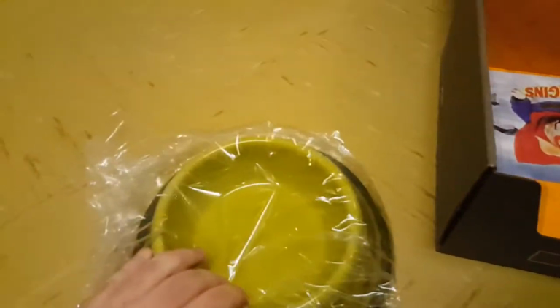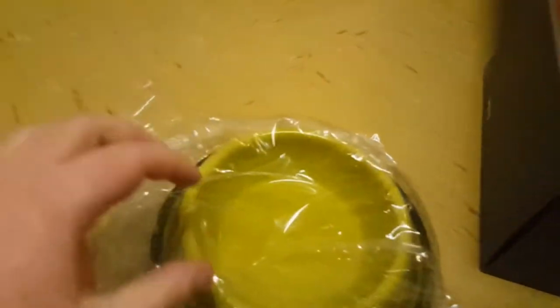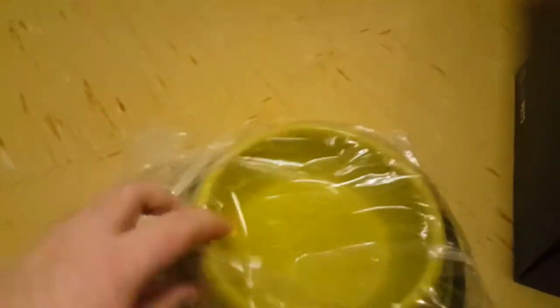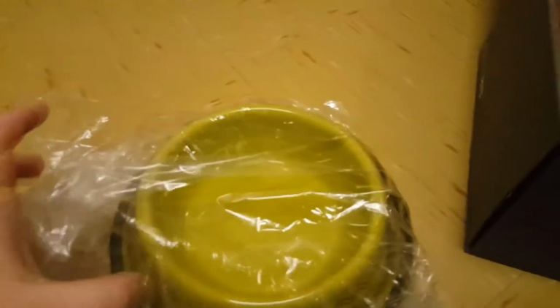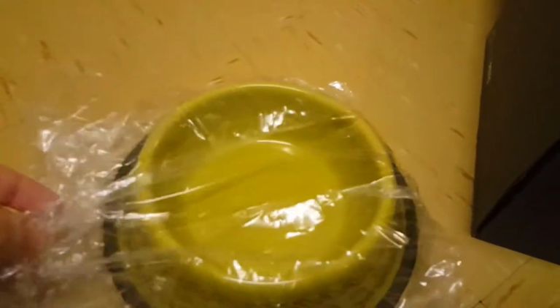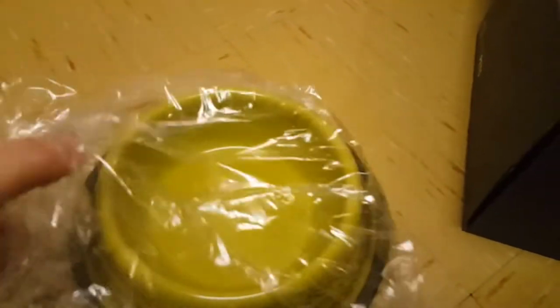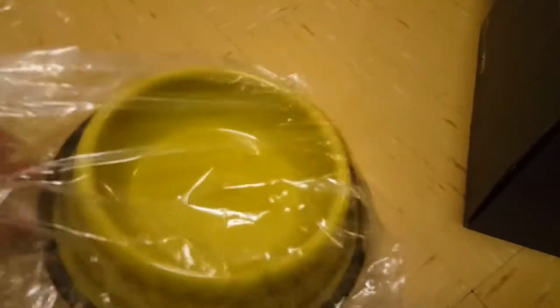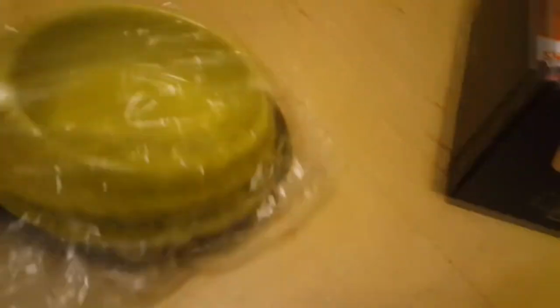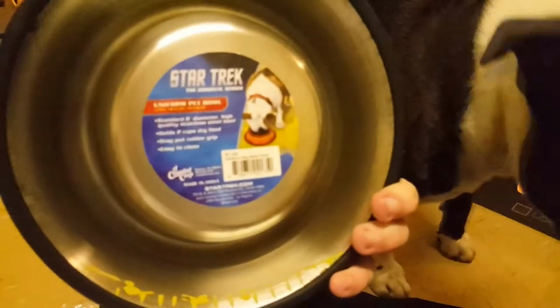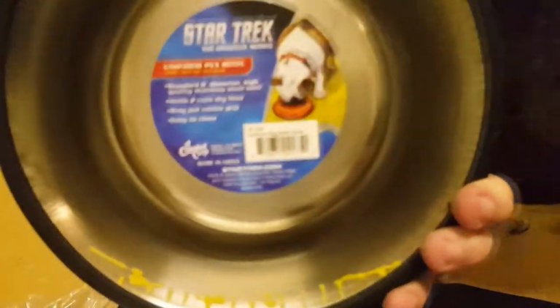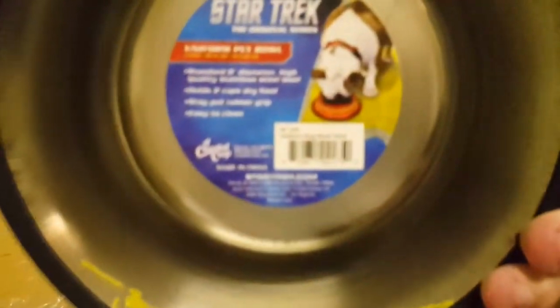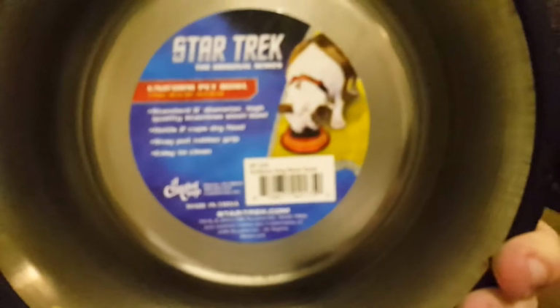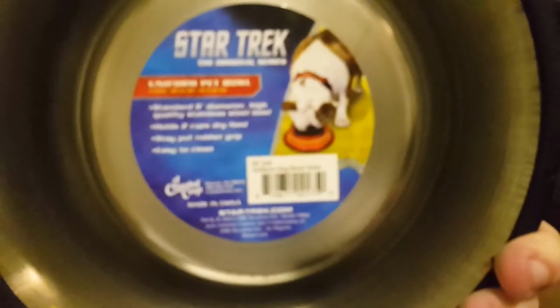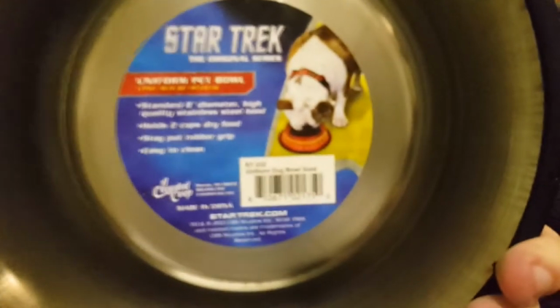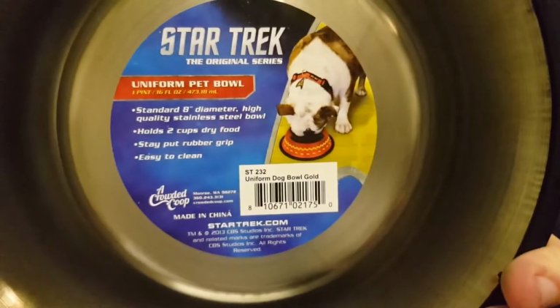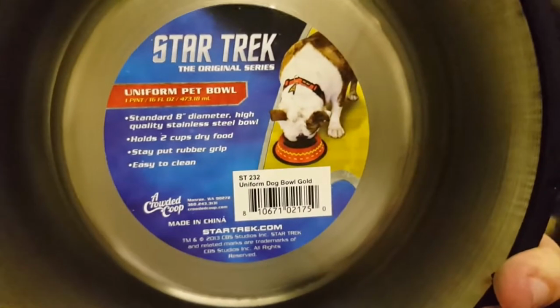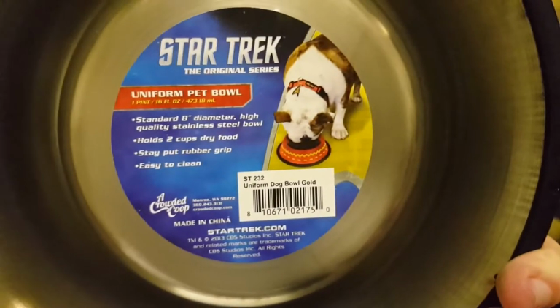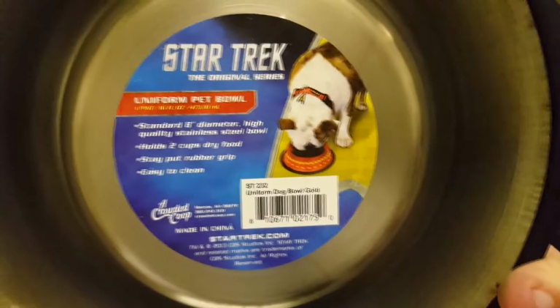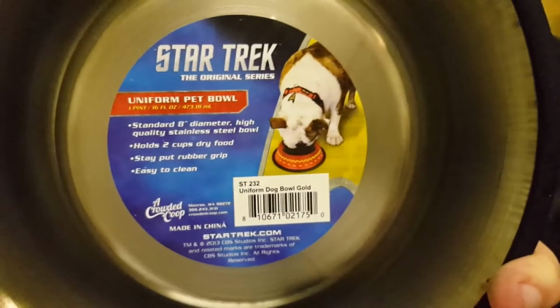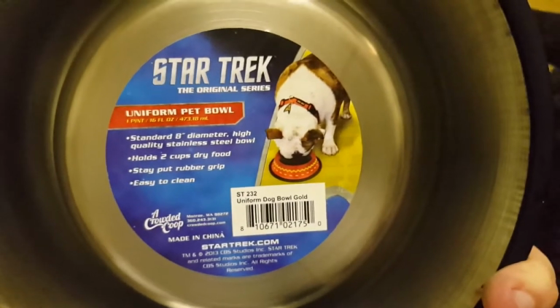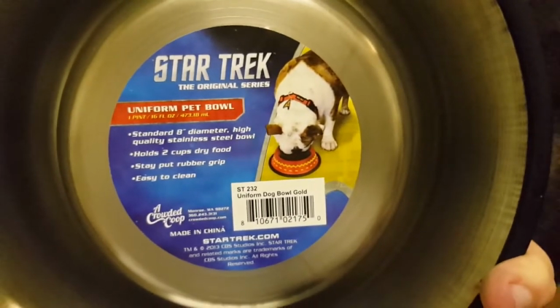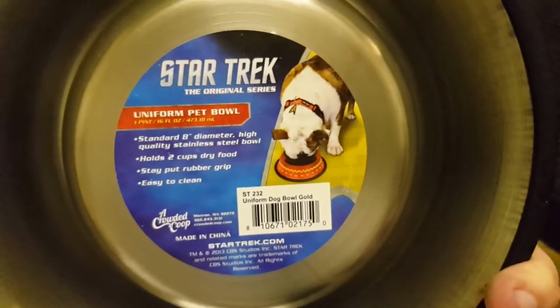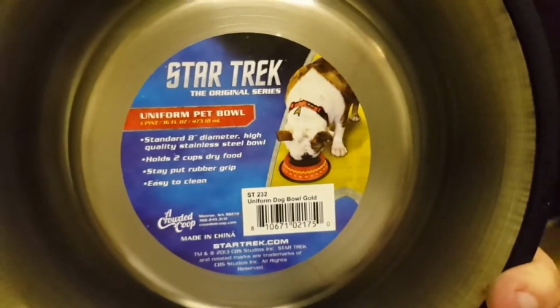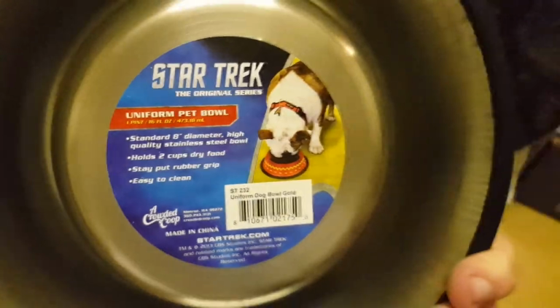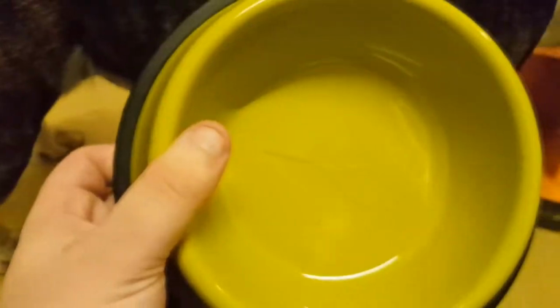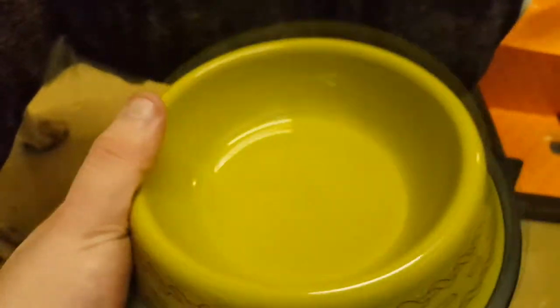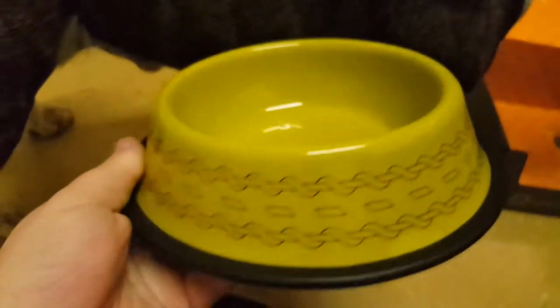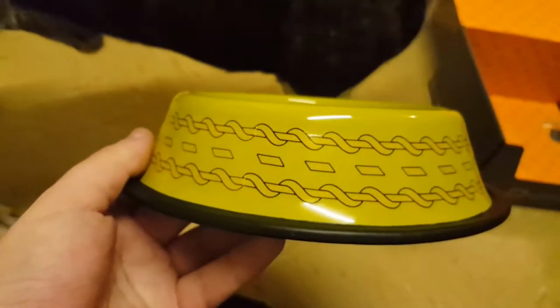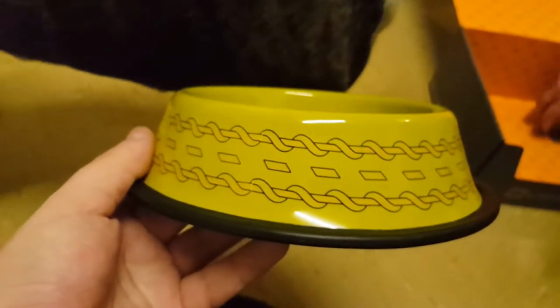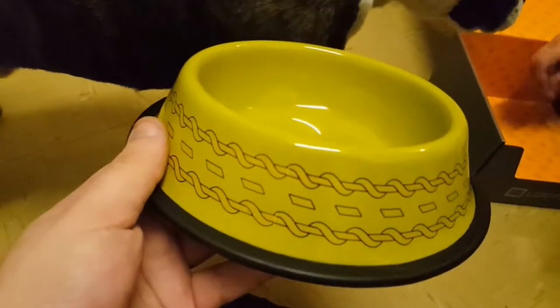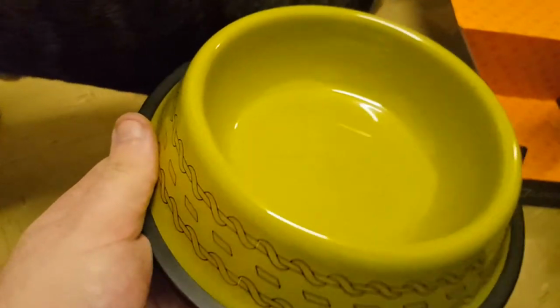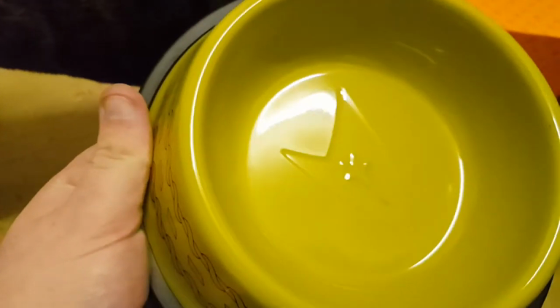The next thing we do have here is a bowl. This is metal — and here it is, it is a Star Trek bowl. Of course you can feed your dog from it. A uniform dog bowl gold. I think the design on that's really cool, I do like that.